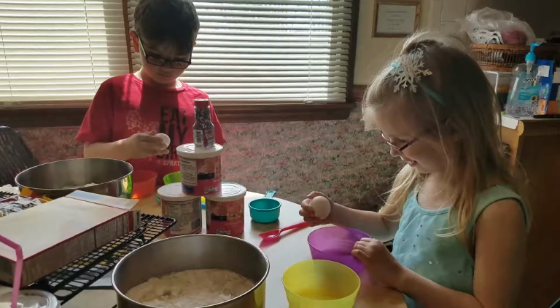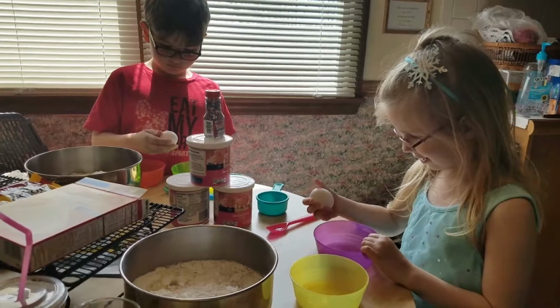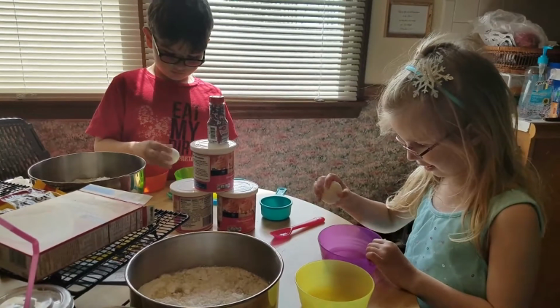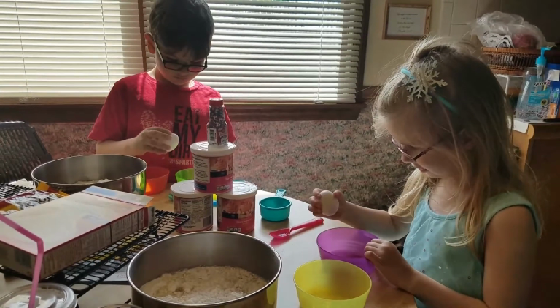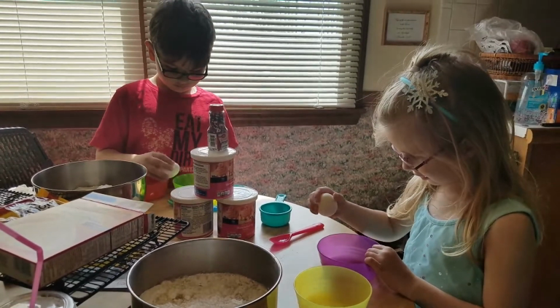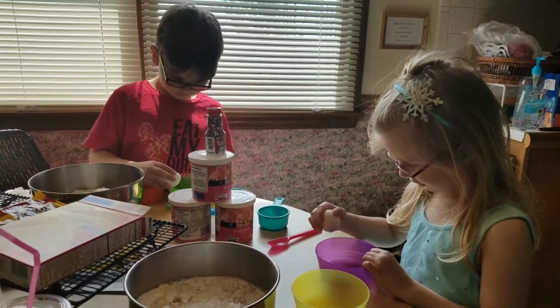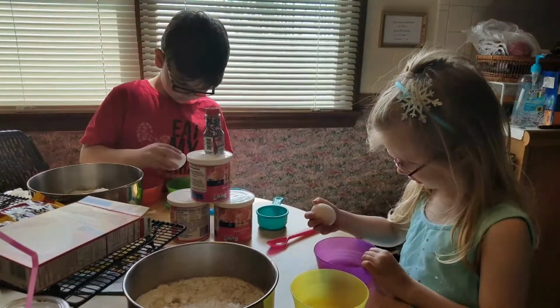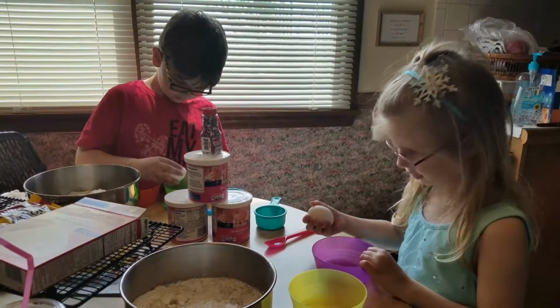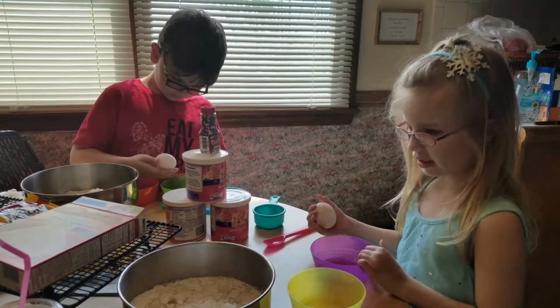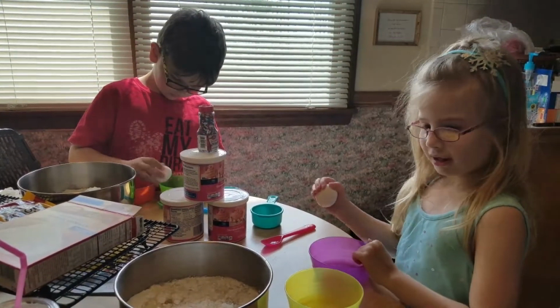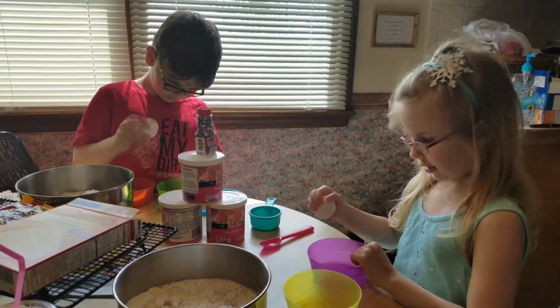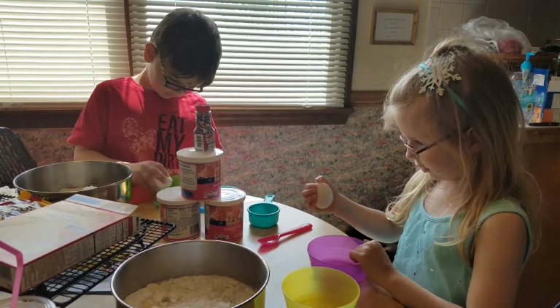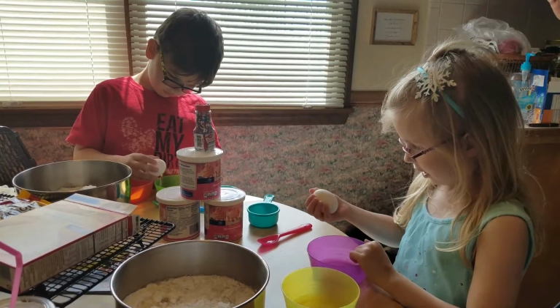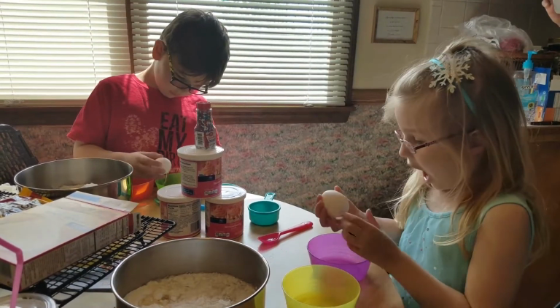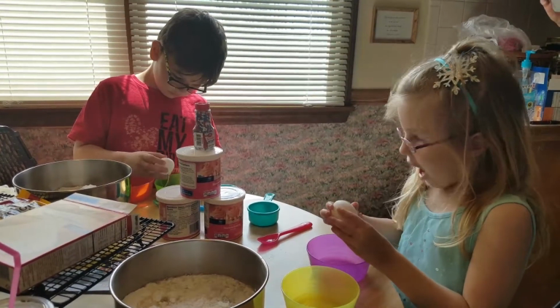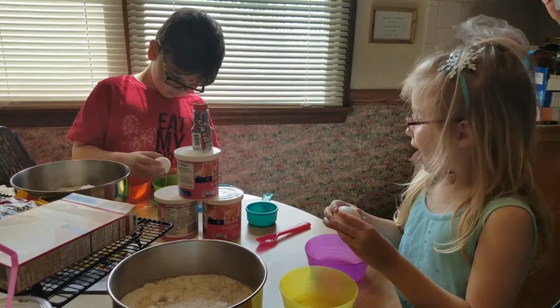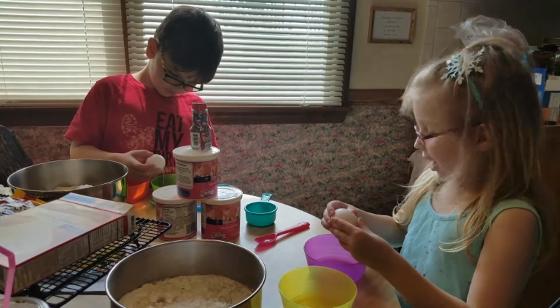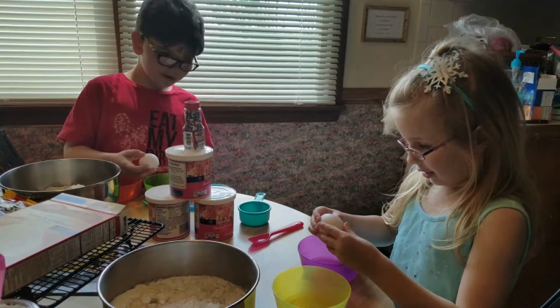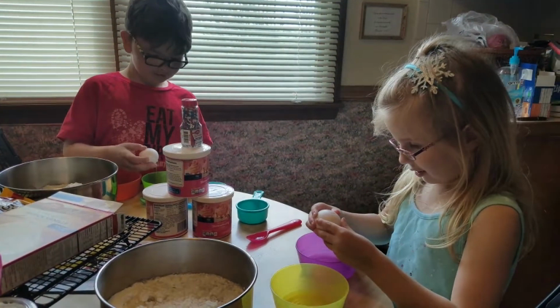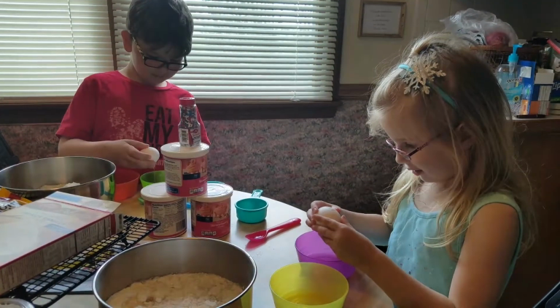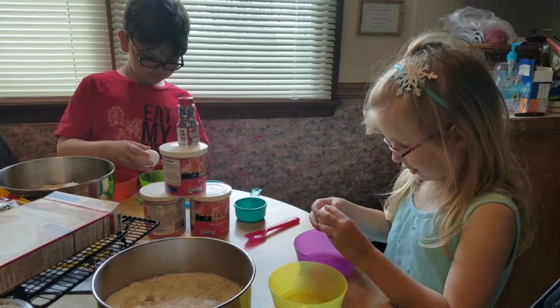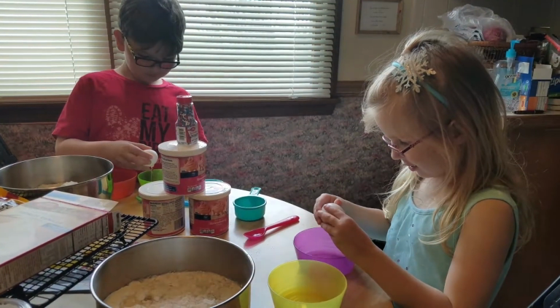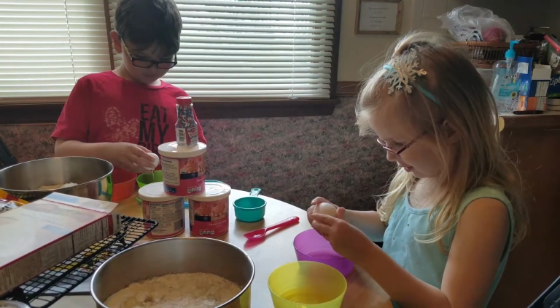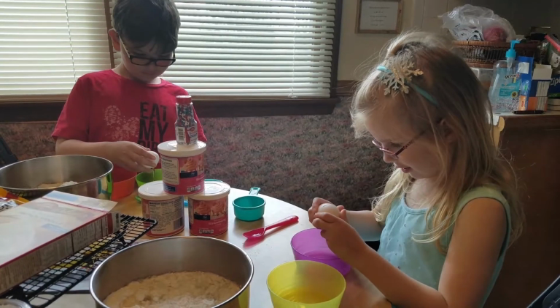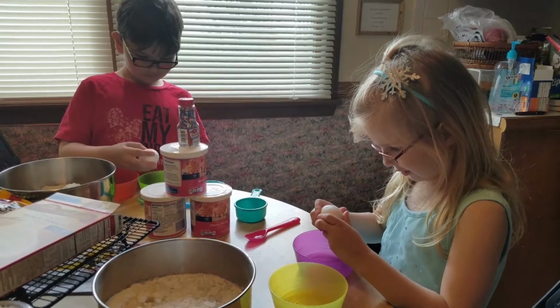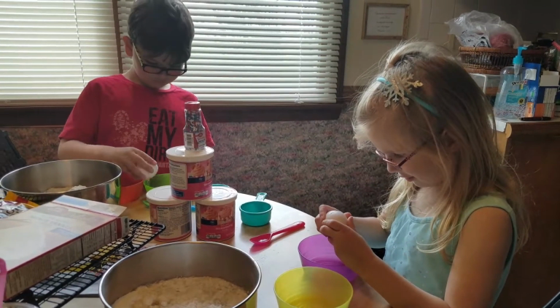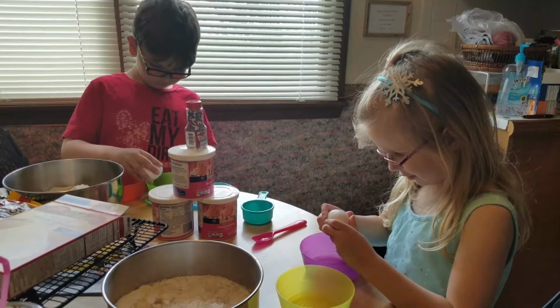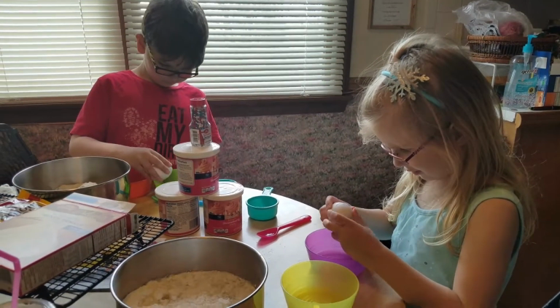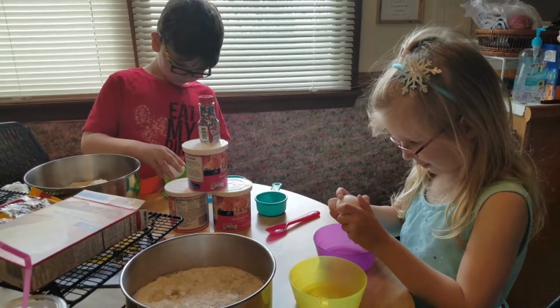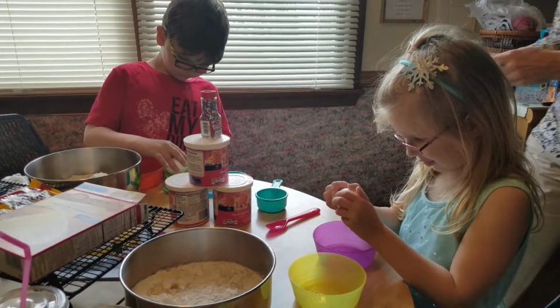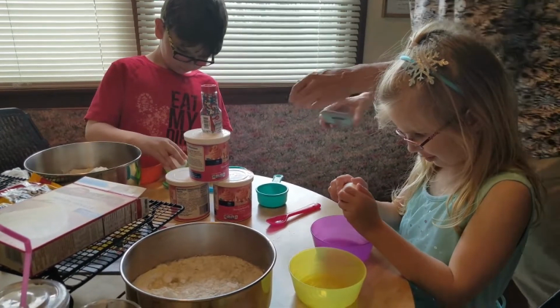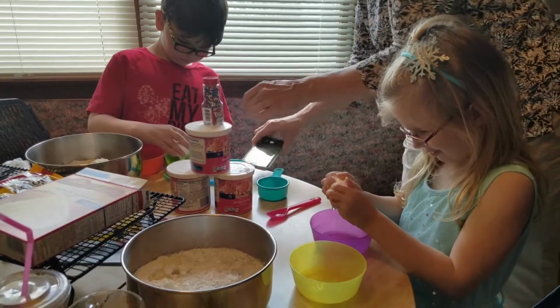You can crack it — if it doesn't crack, a little bit harder. Good job. Now break it open and put the egg inside. The egg goes in the bowl, and the shell — it's already cracked.